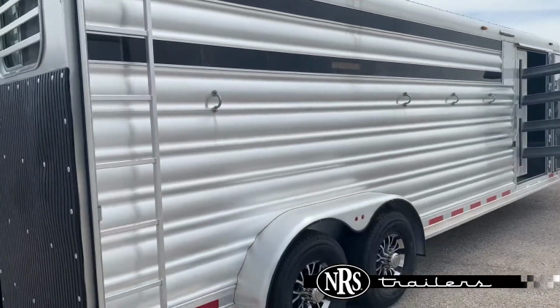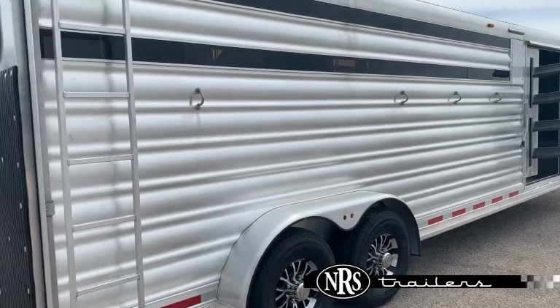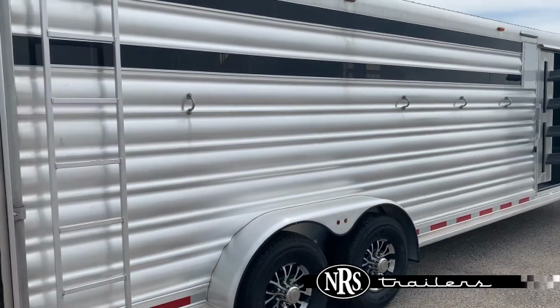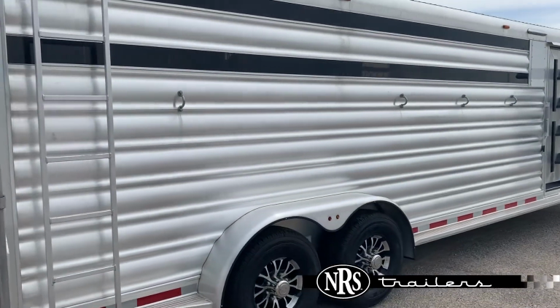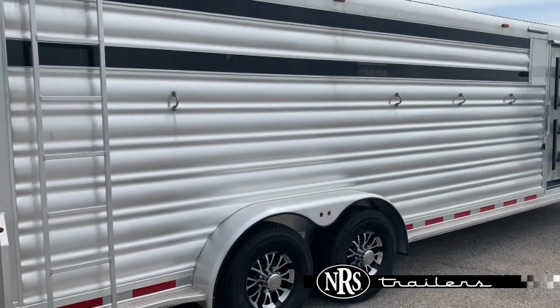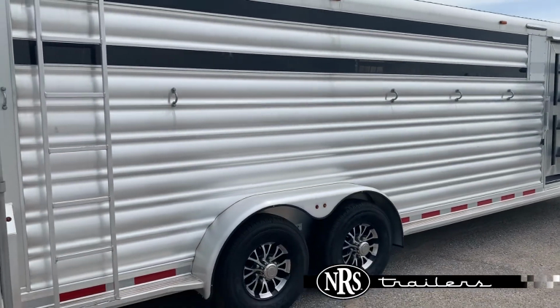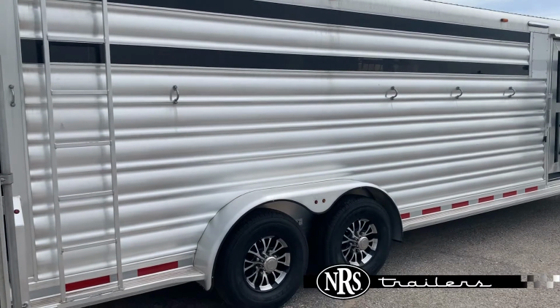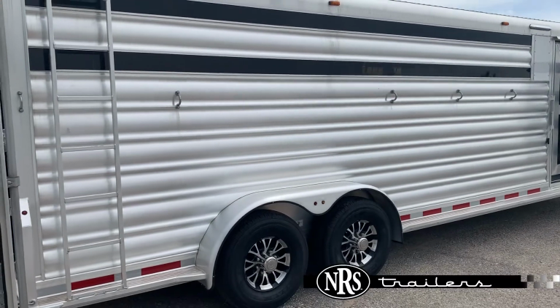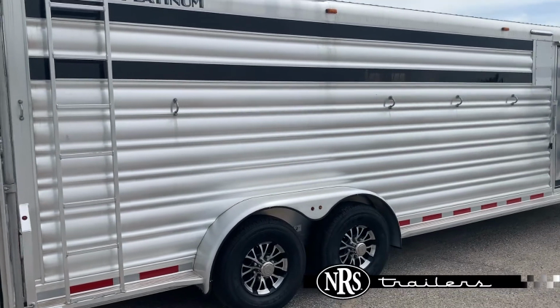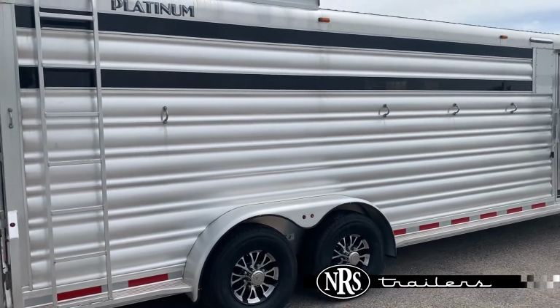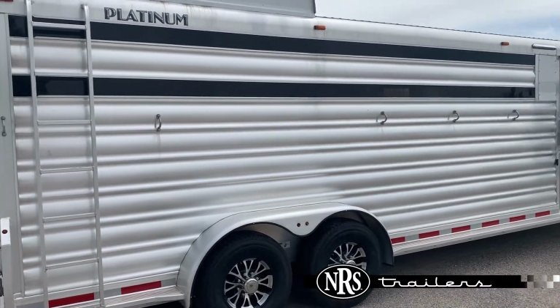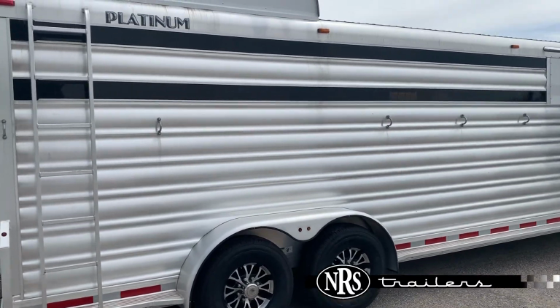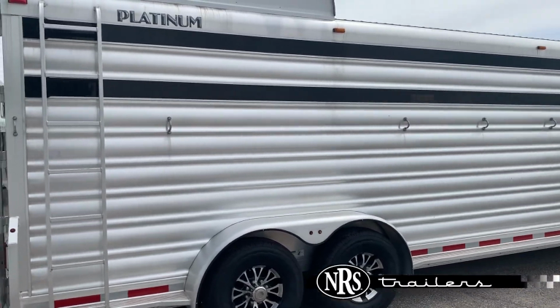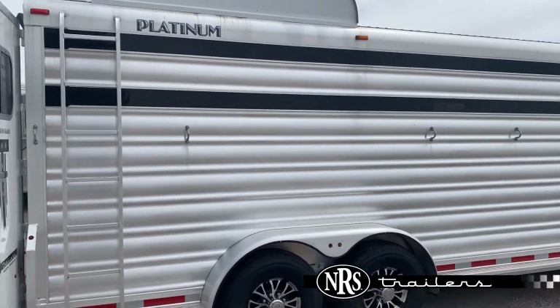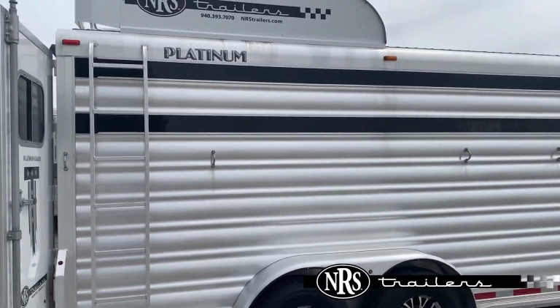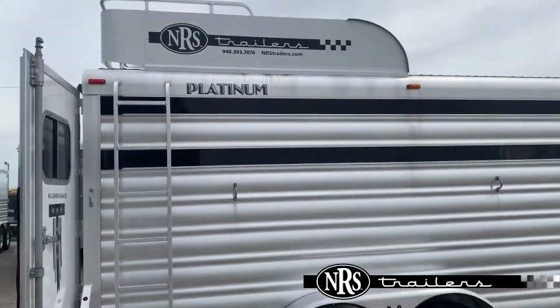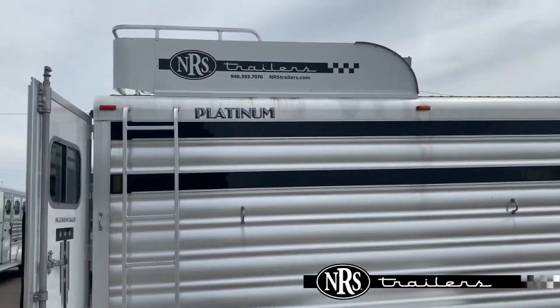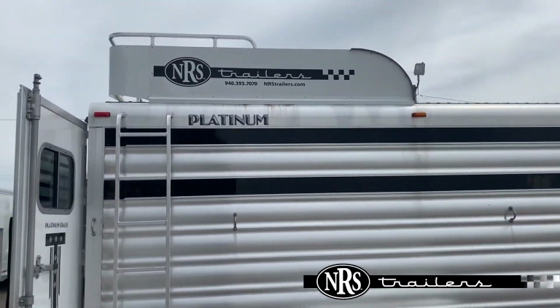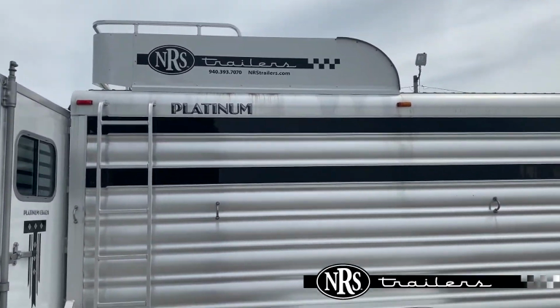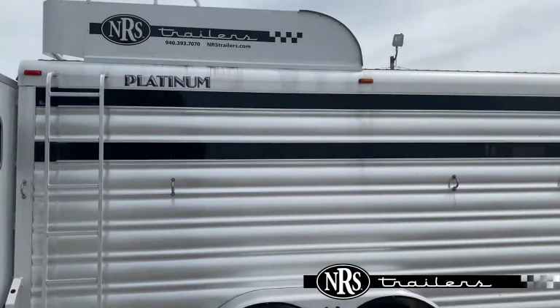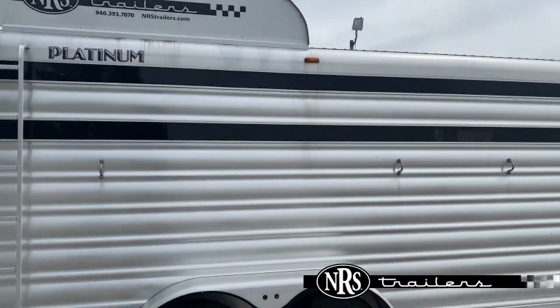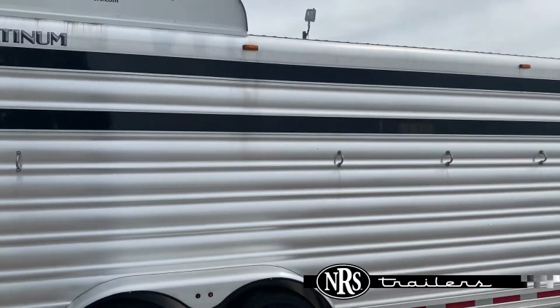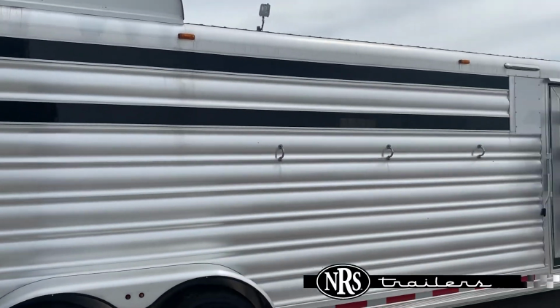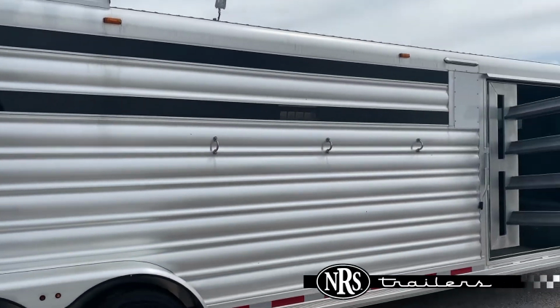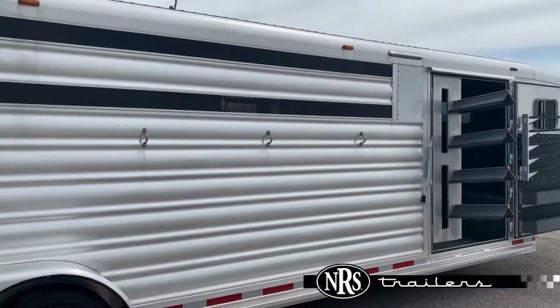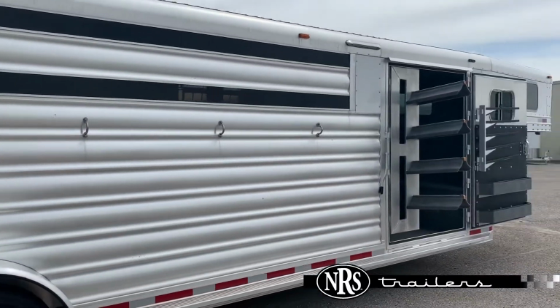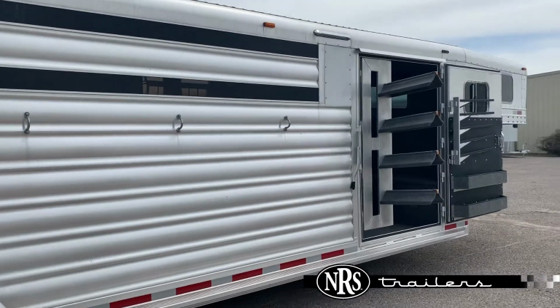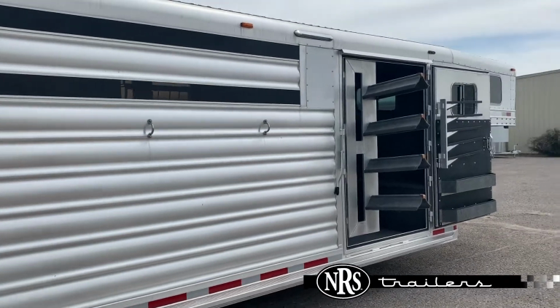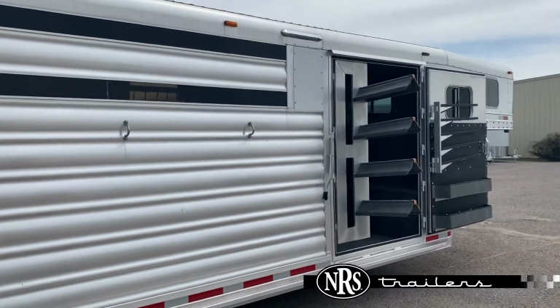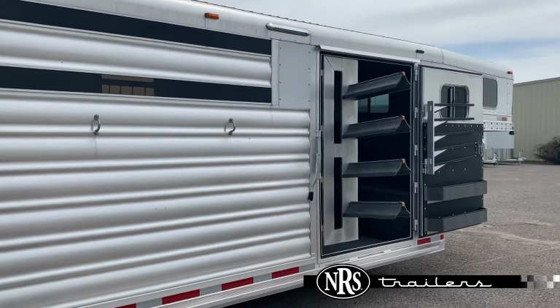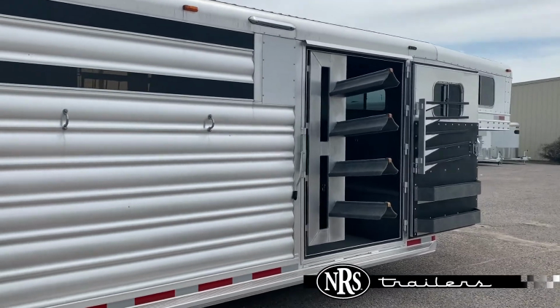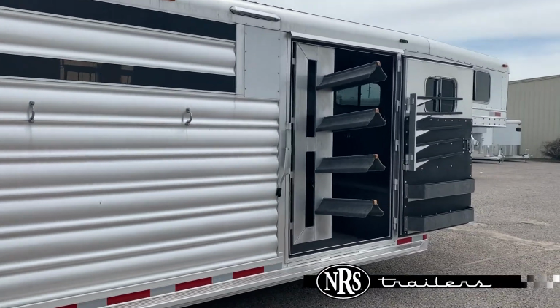Come around this back side, we've got two air gaps with removable plexi. Hay rack up there for some added storage. And this trailer does have full-length extrusion.